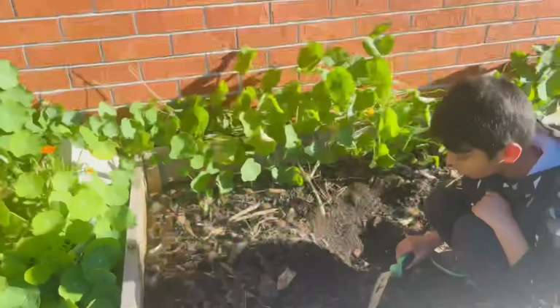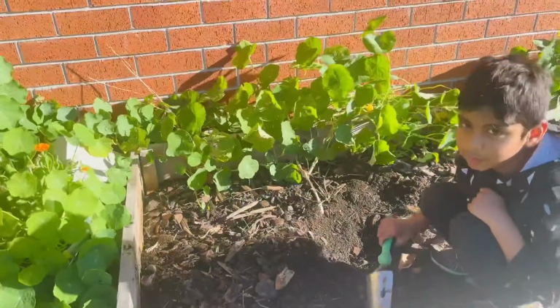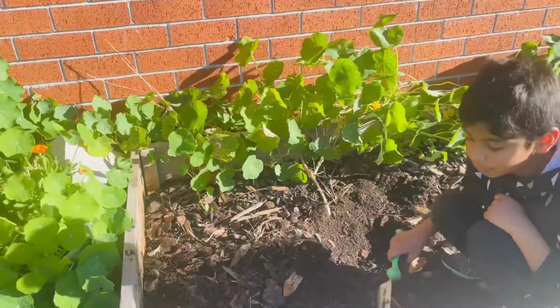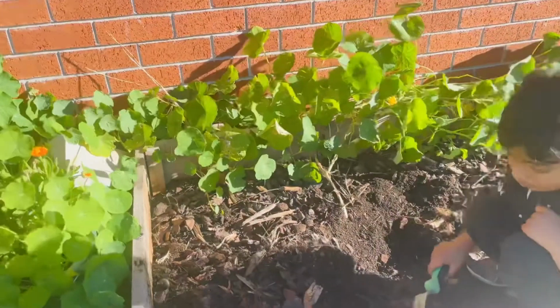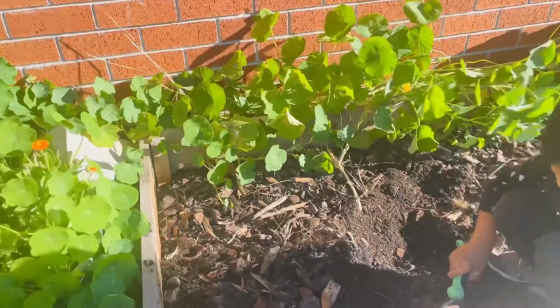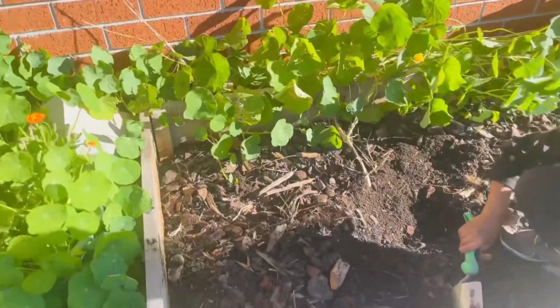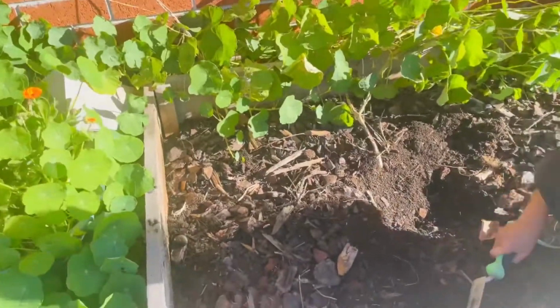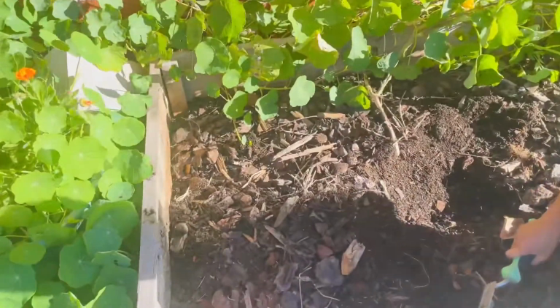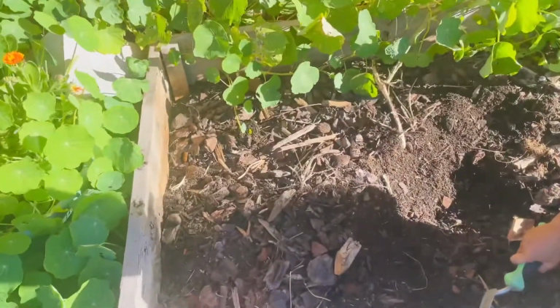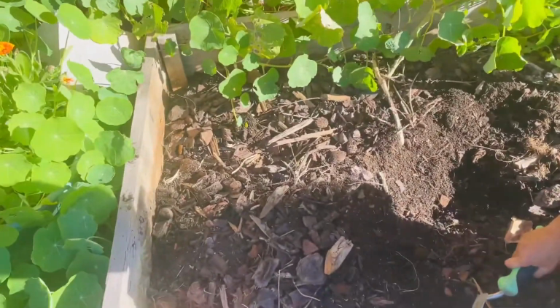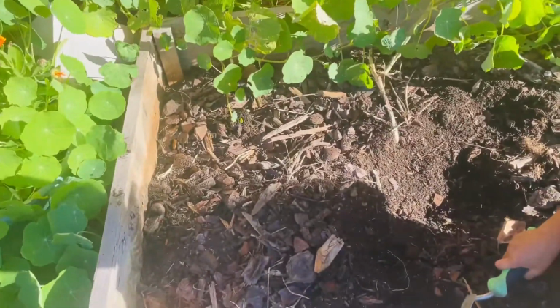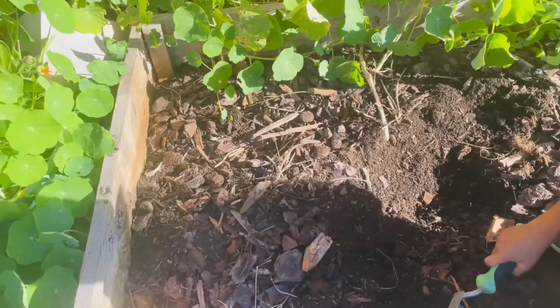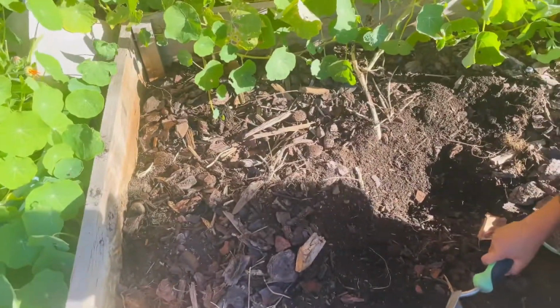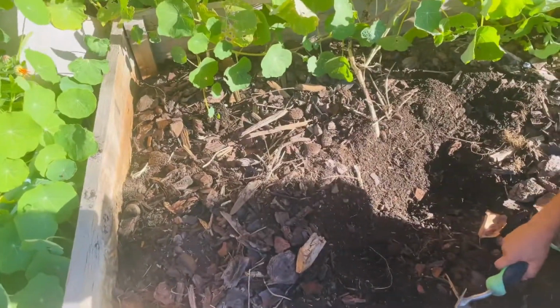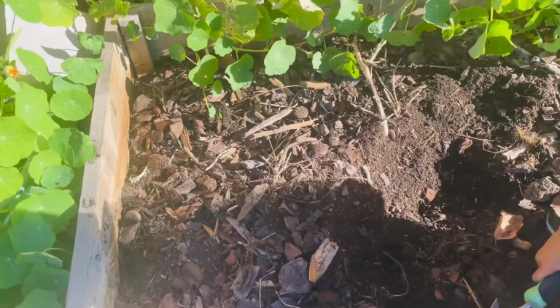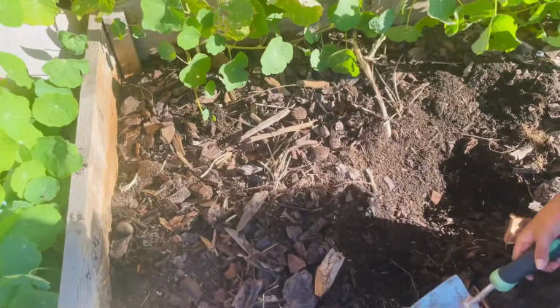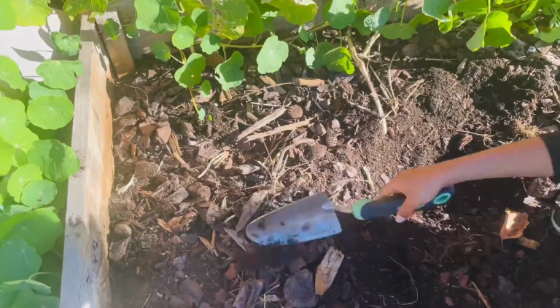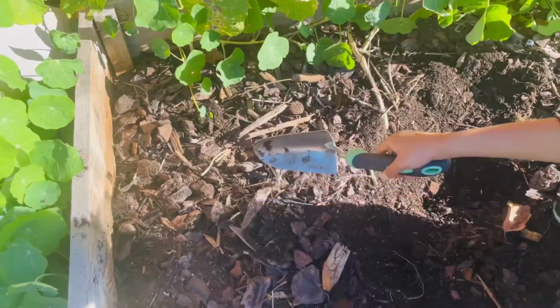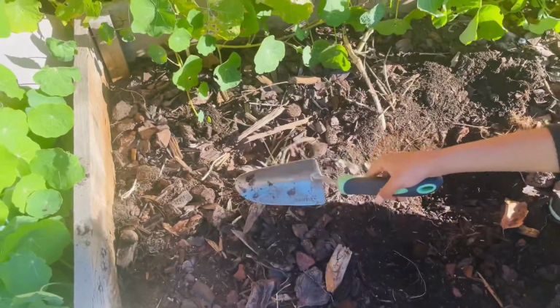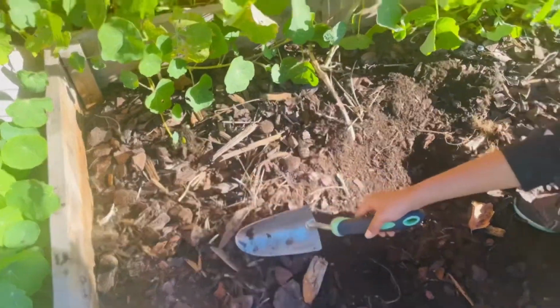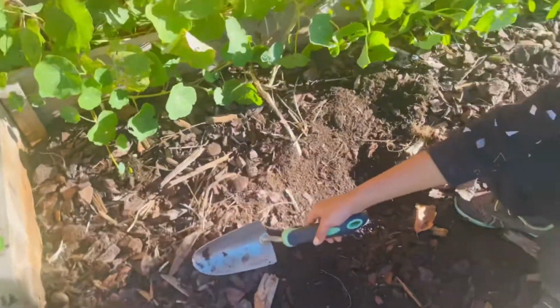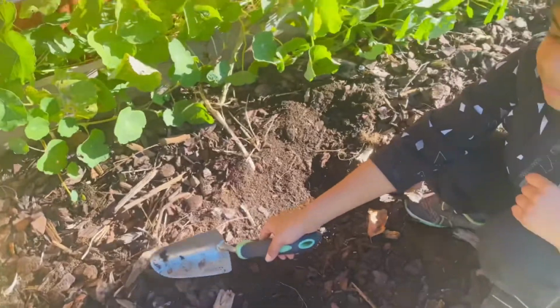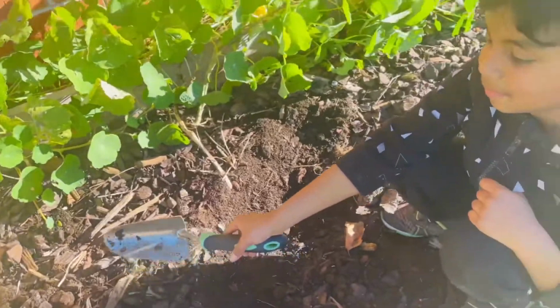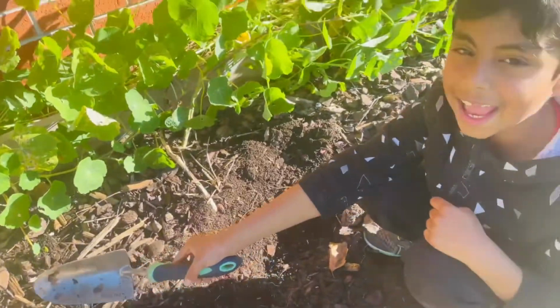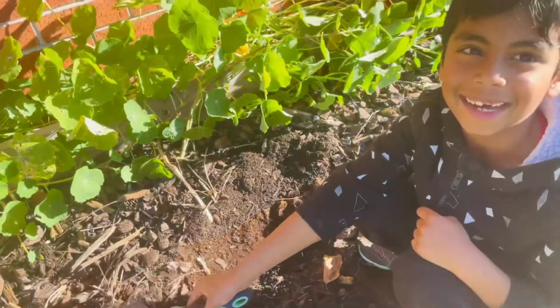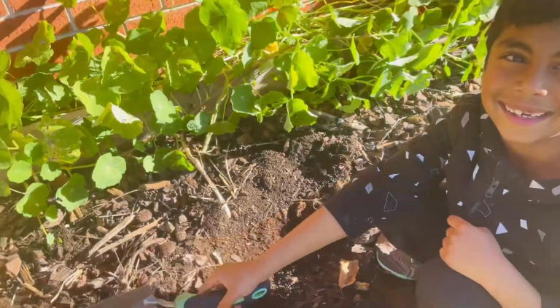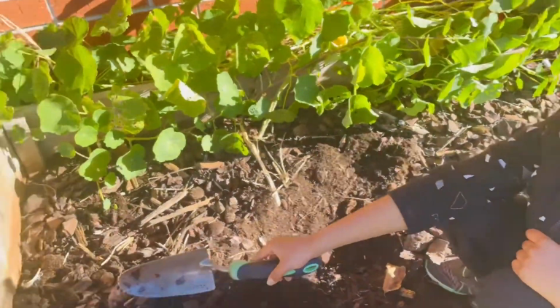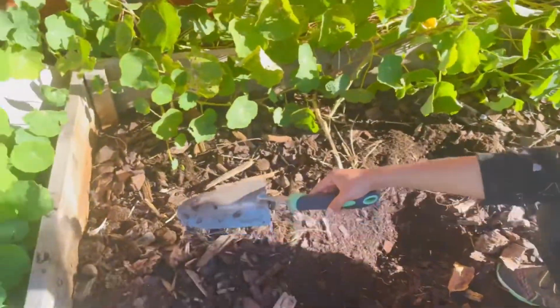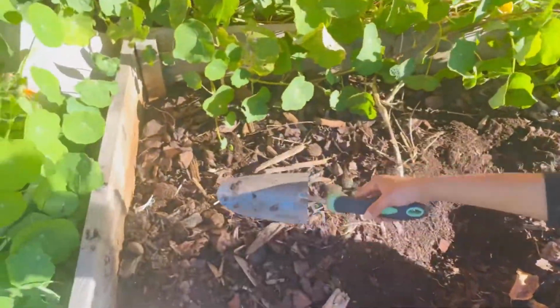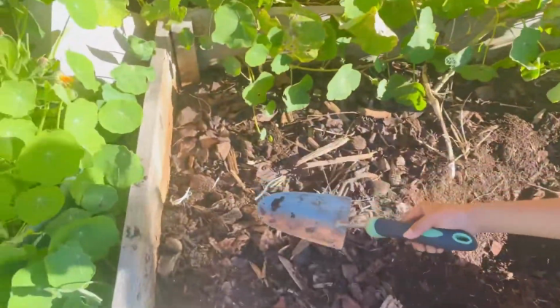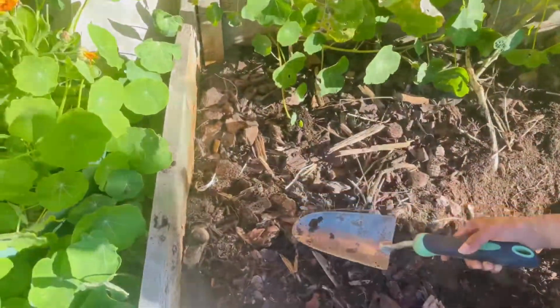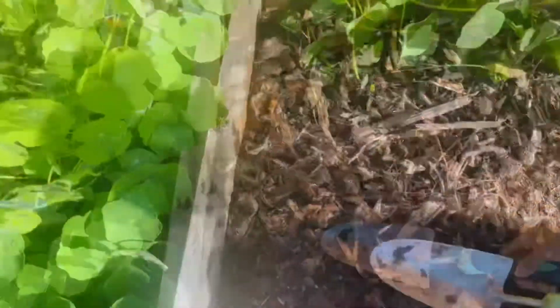Gabe, did you find a snail somewhere here? Yes, I did. Where is it? Right there. There — look what it is!